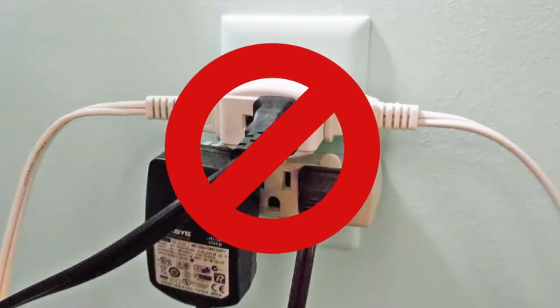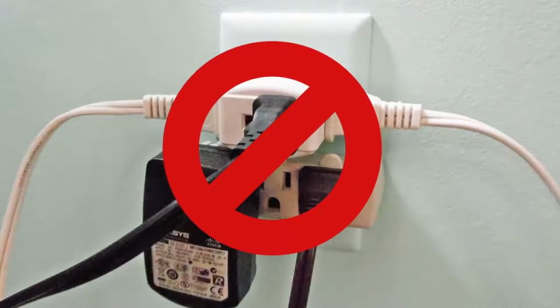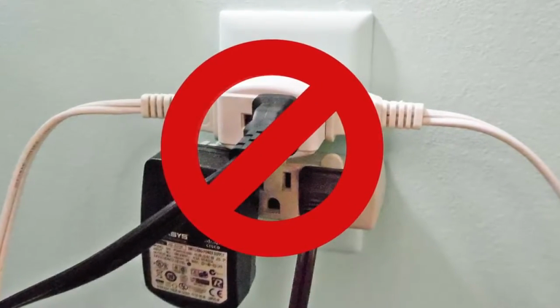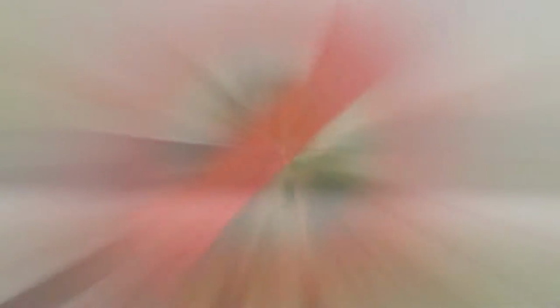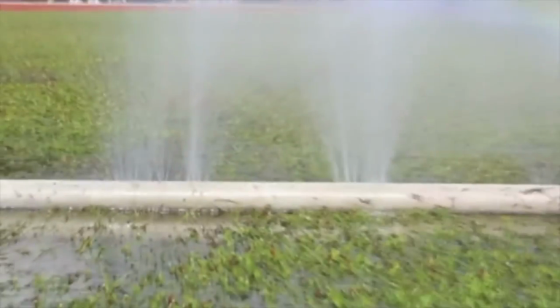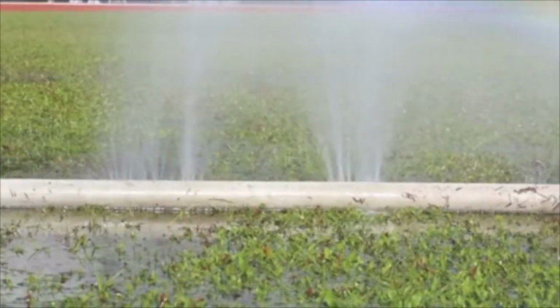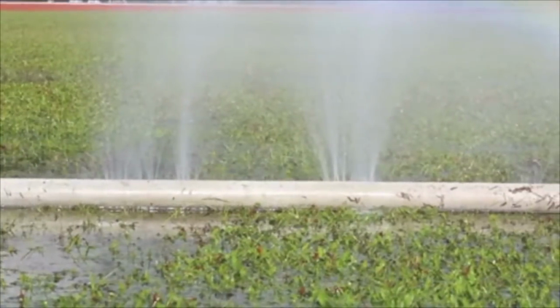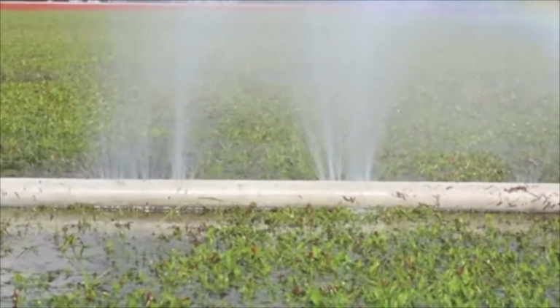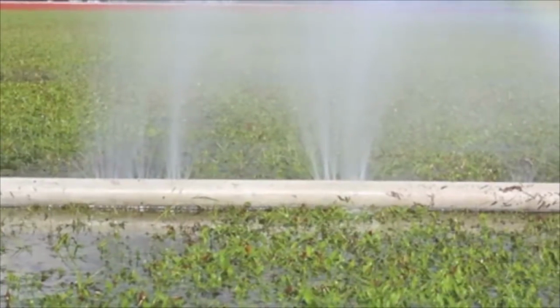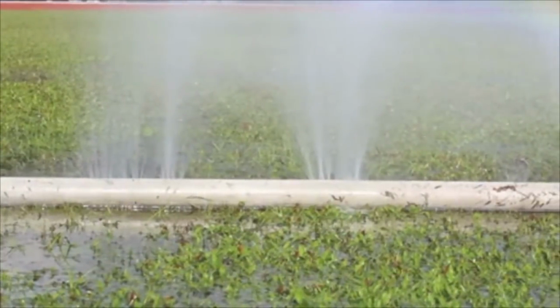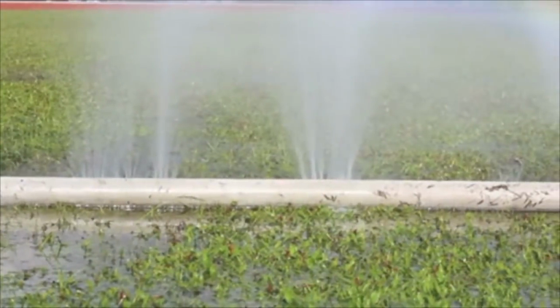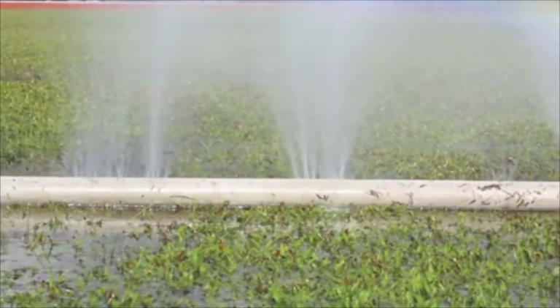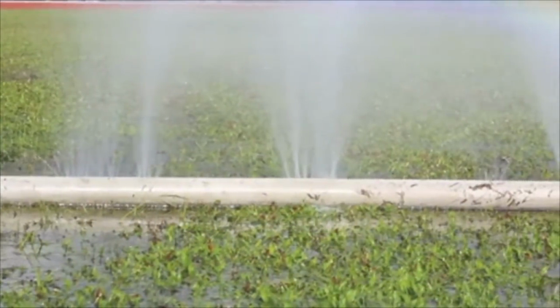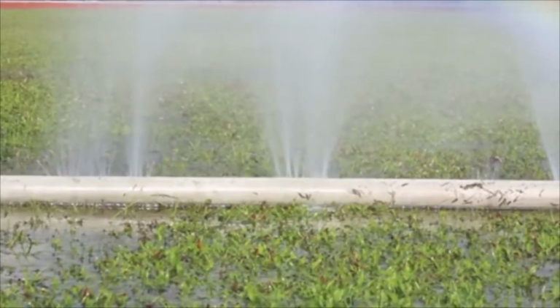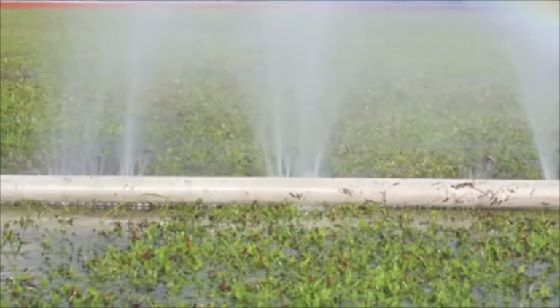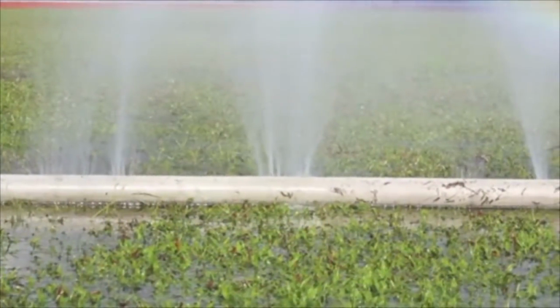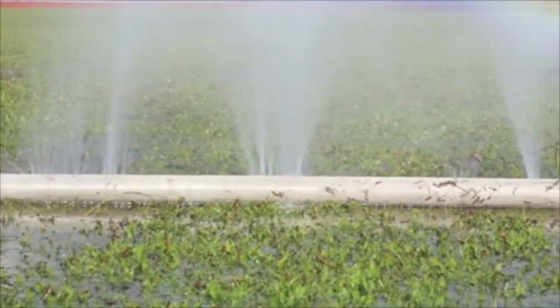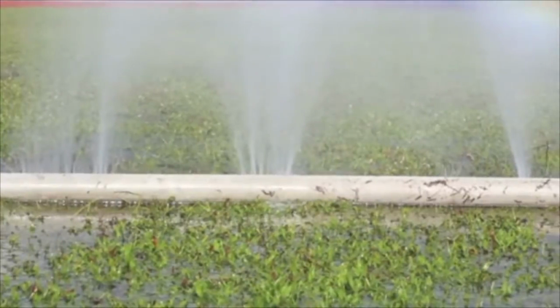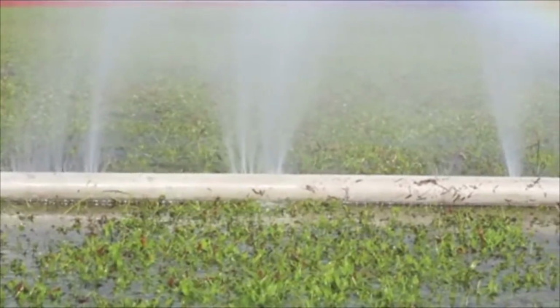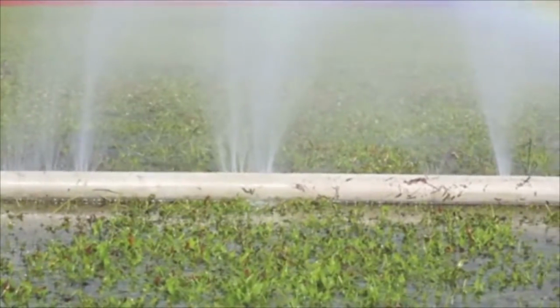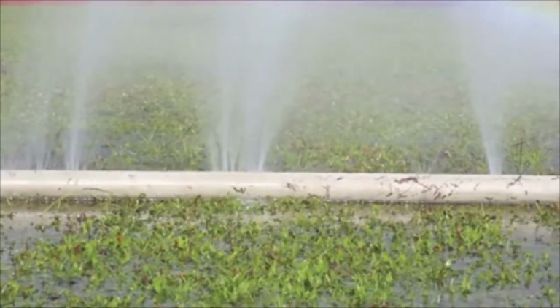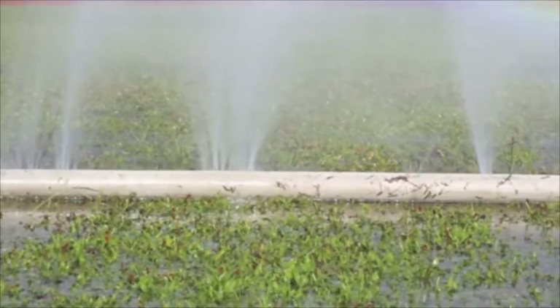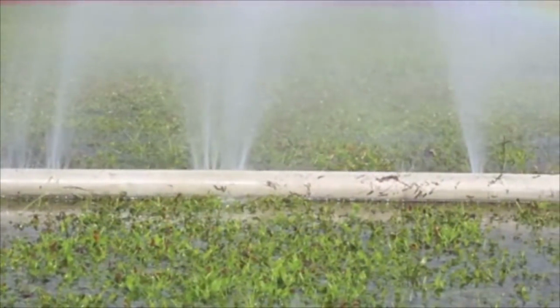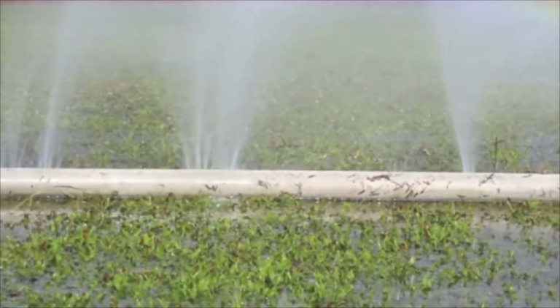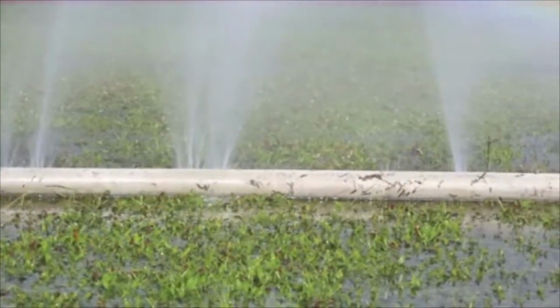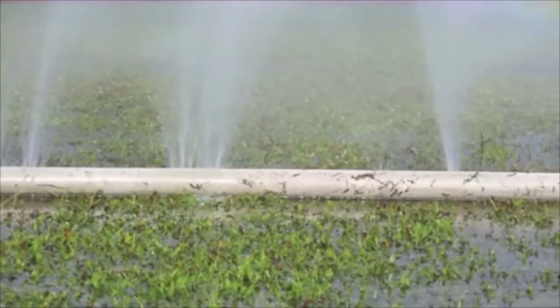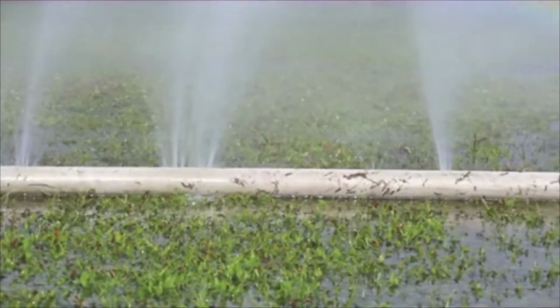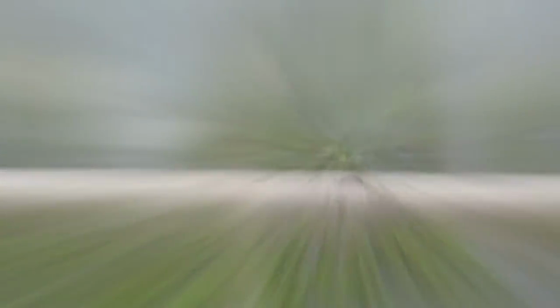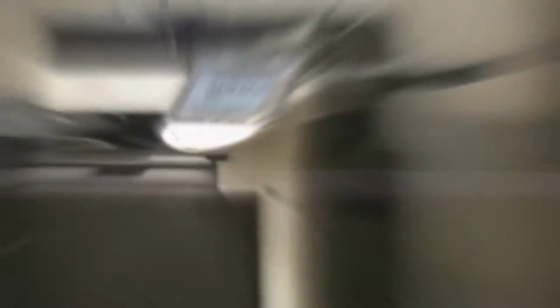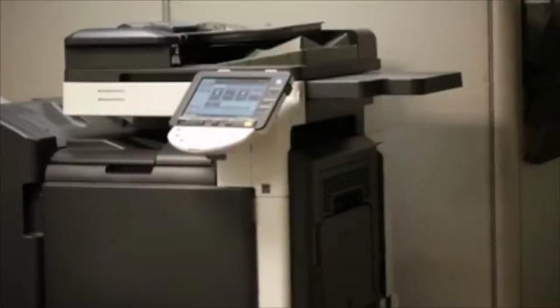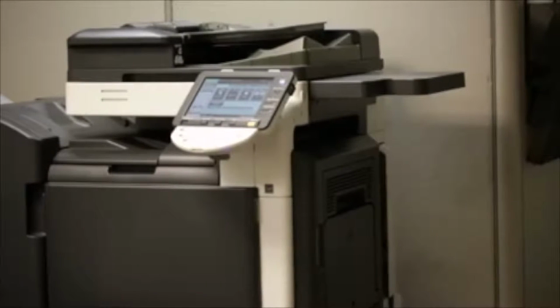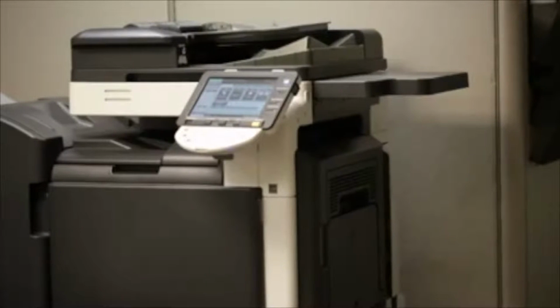Think of it like this. The more holes you poke into a garden hose, the less water pressure you get, making it more difficult to water your plants in a quick and efficient amount of time. The same concept applies to a copier.